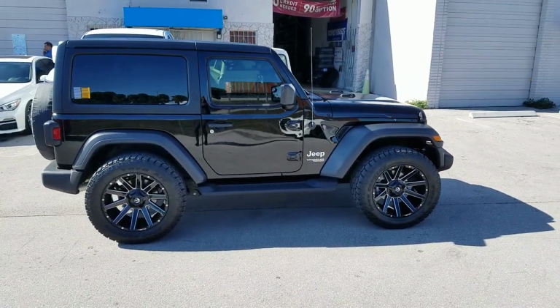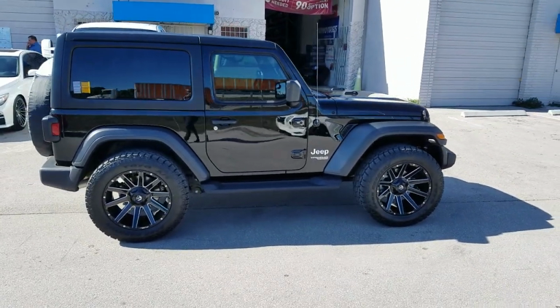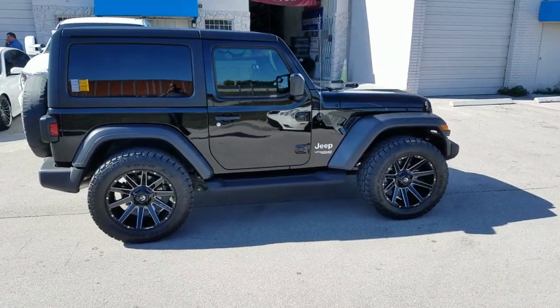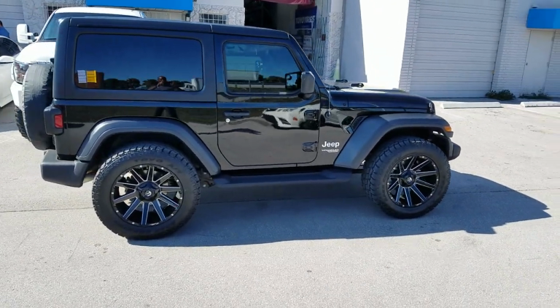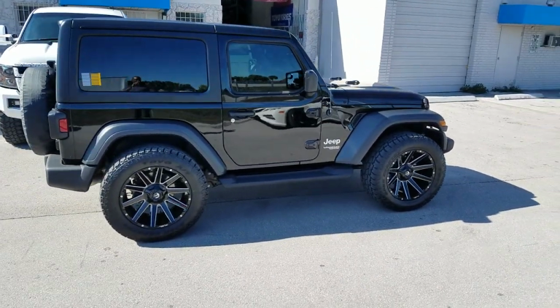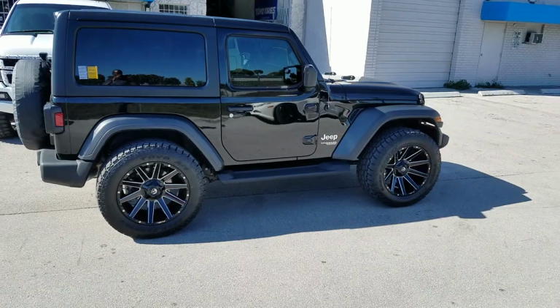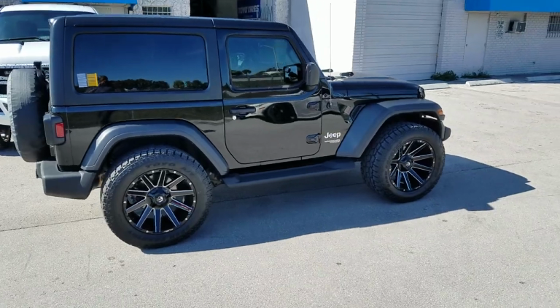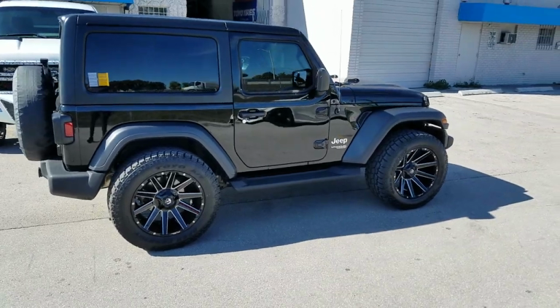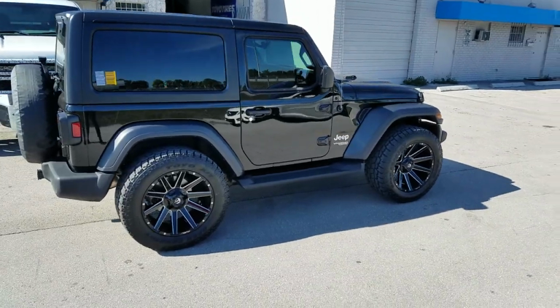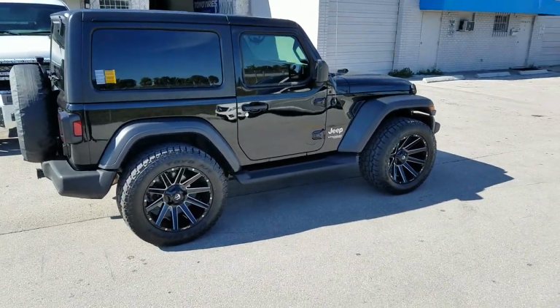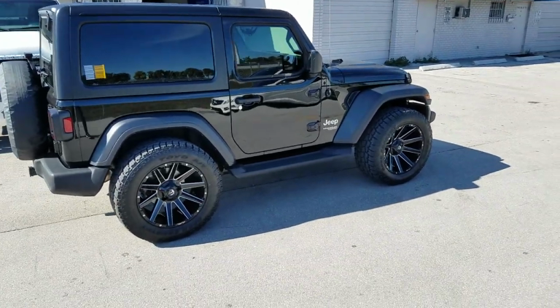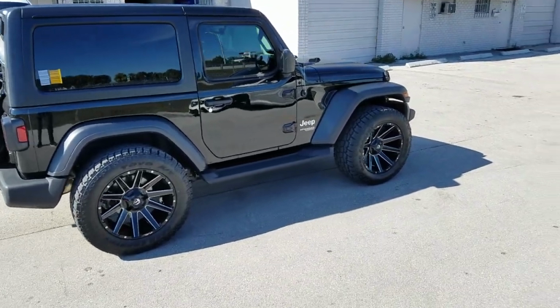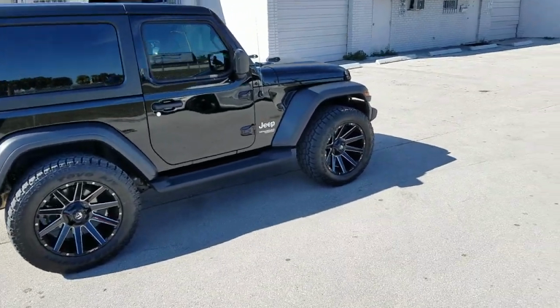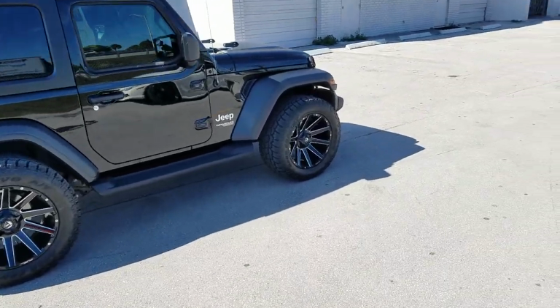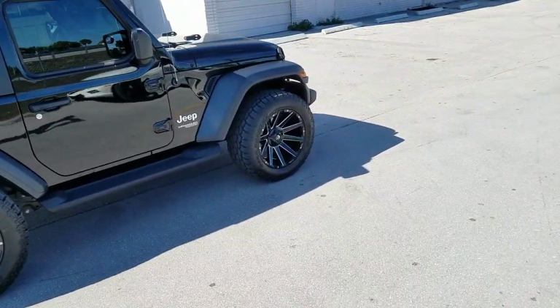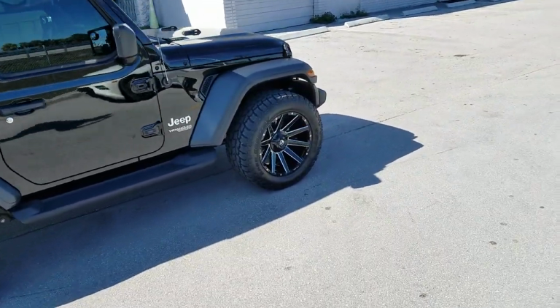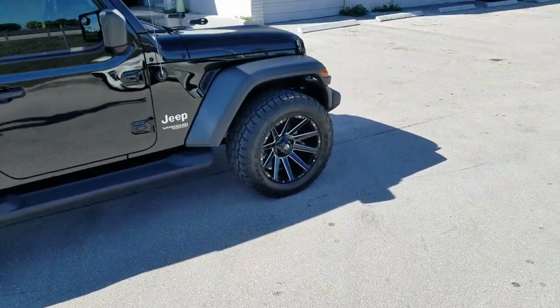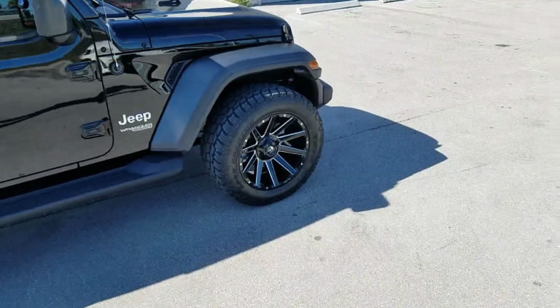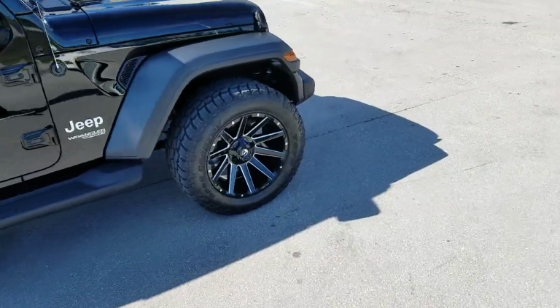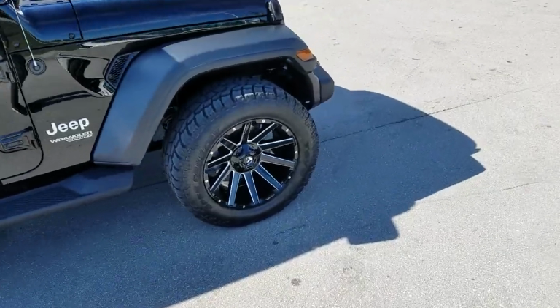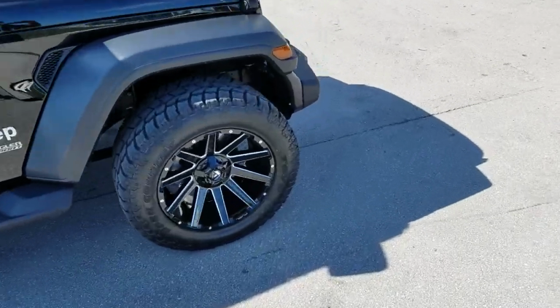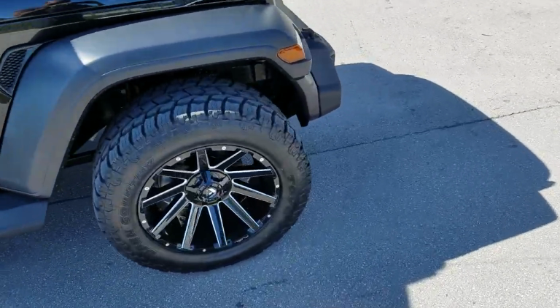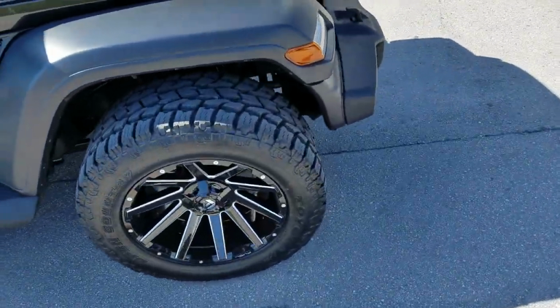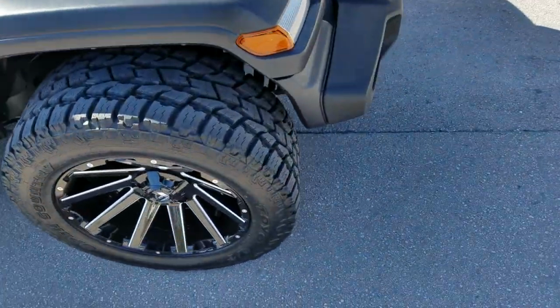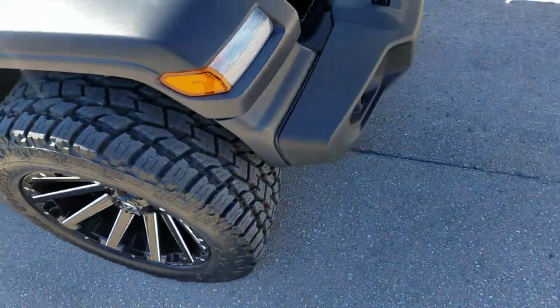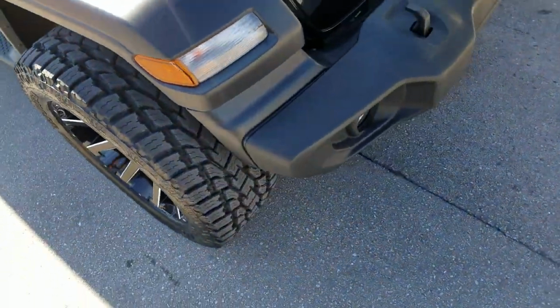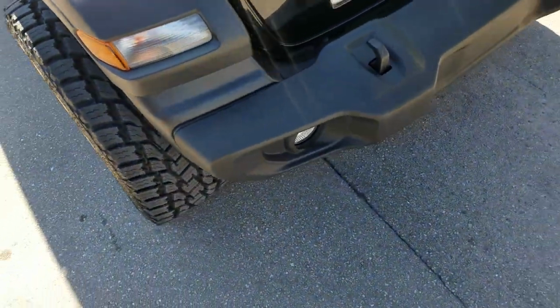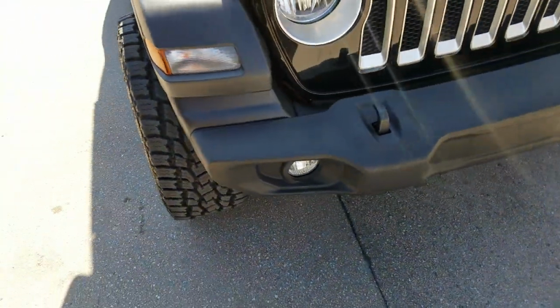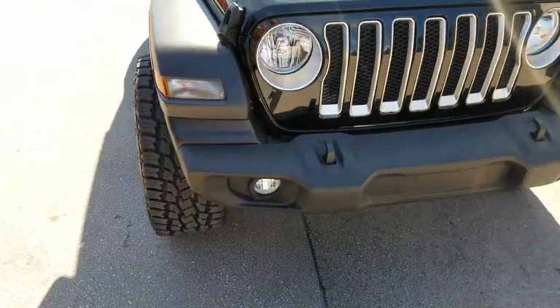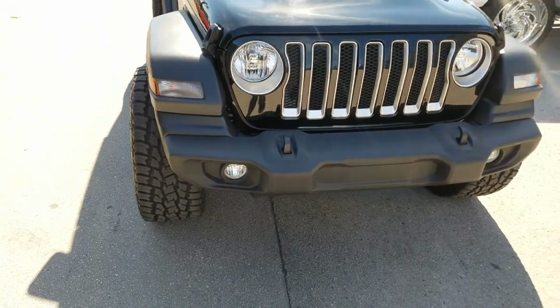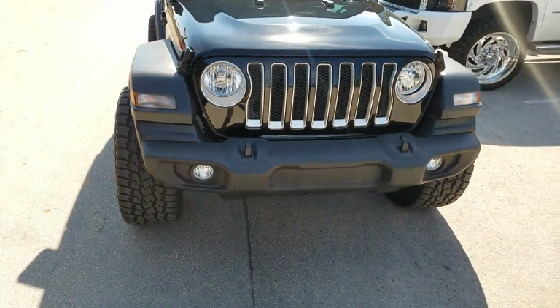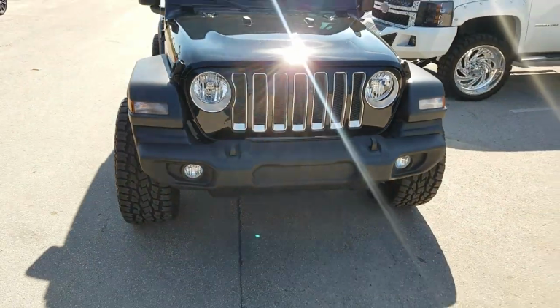Right now we're looking at a brand new 2019 Jeep with 20x10 Fewa Contra wheels on it — black and milled. As you can see there, the 20x10, this is with no lift.